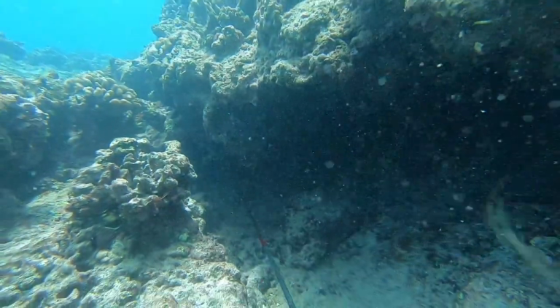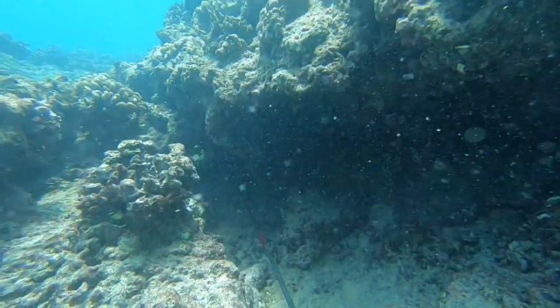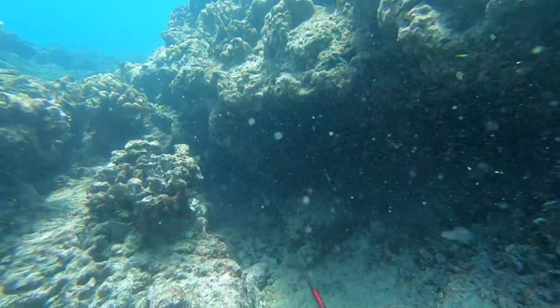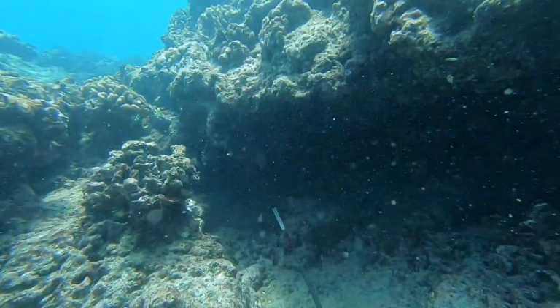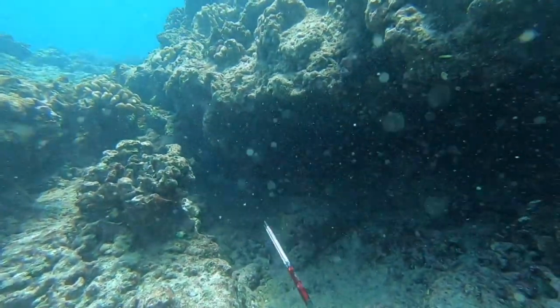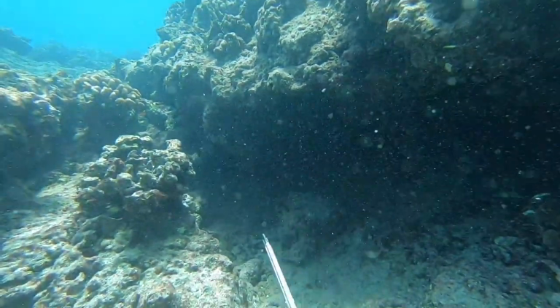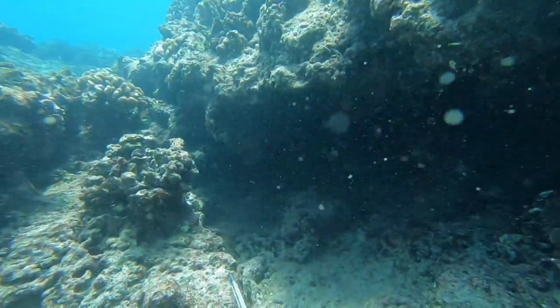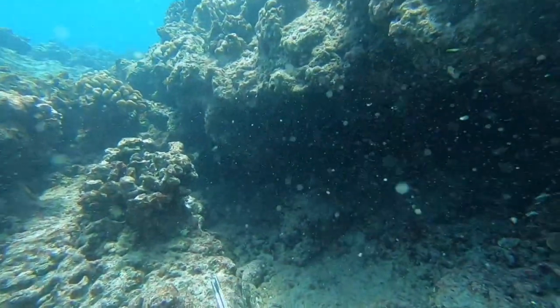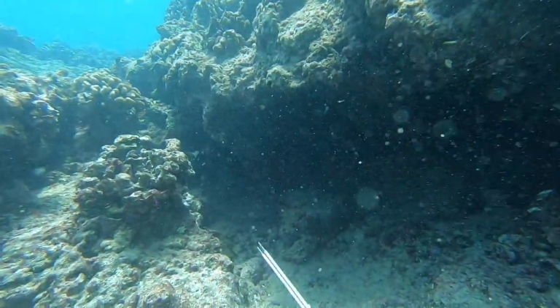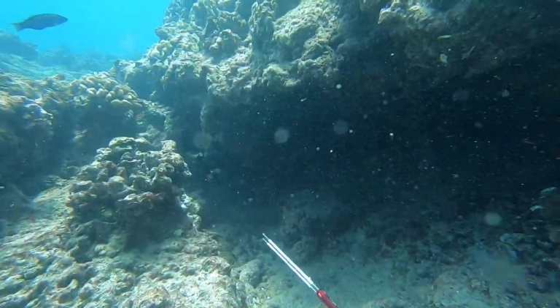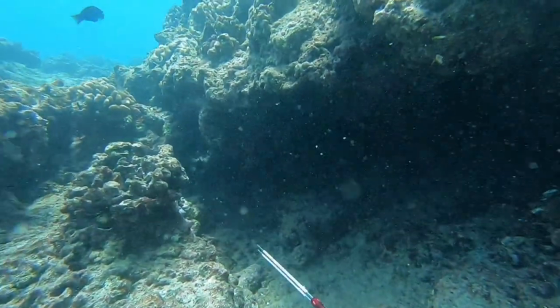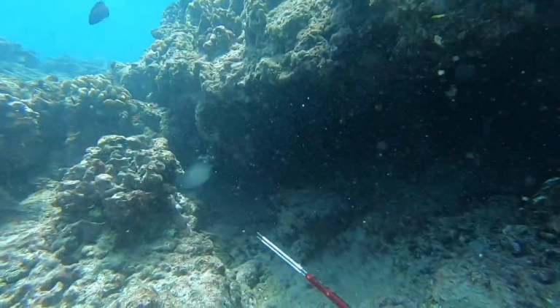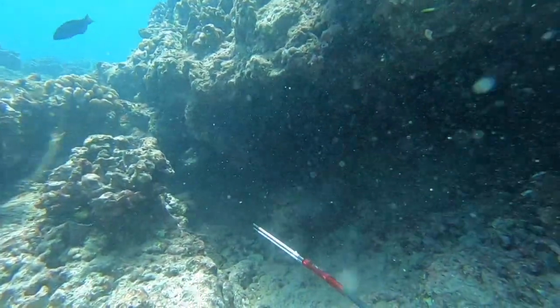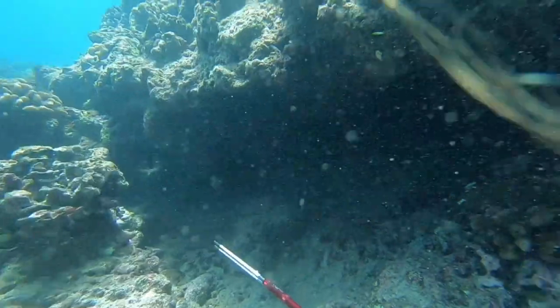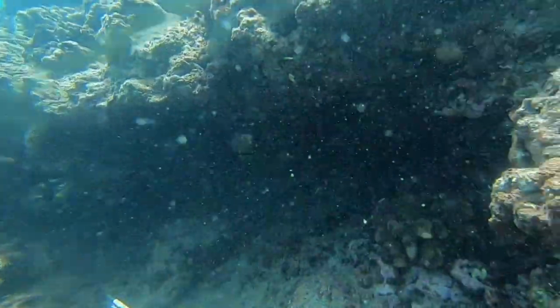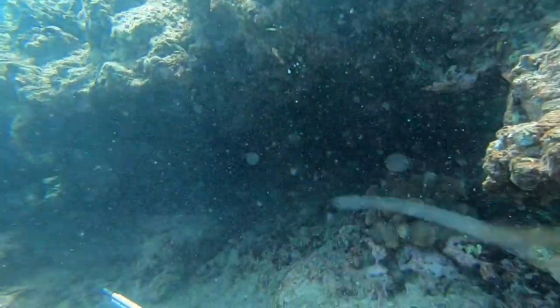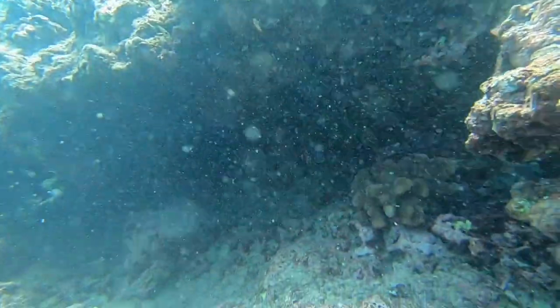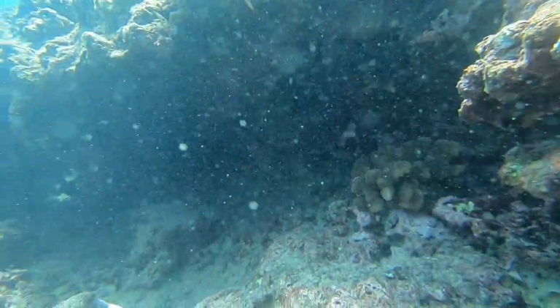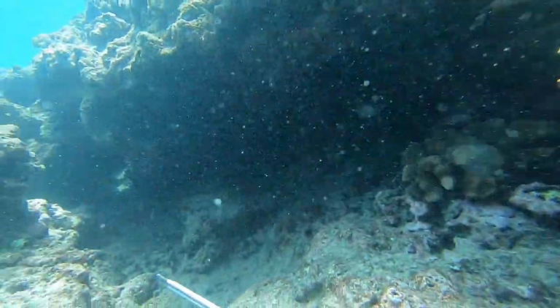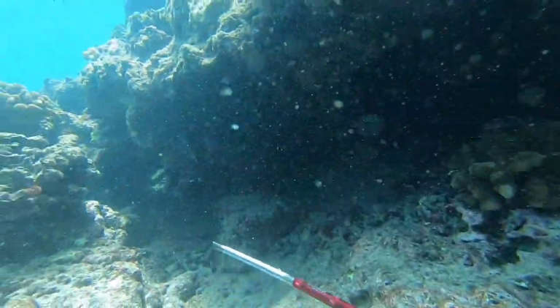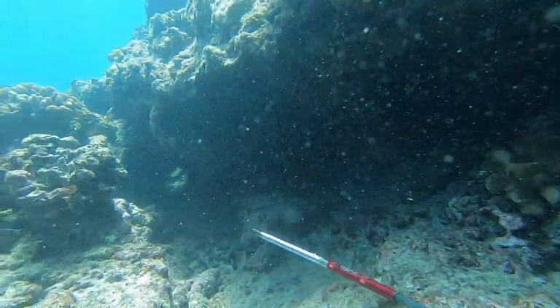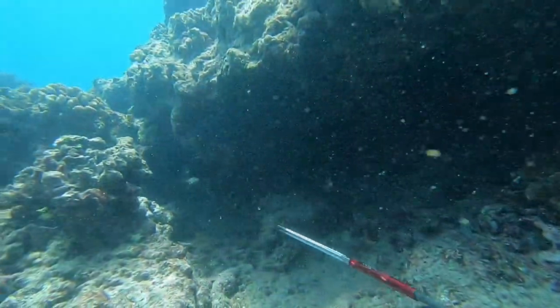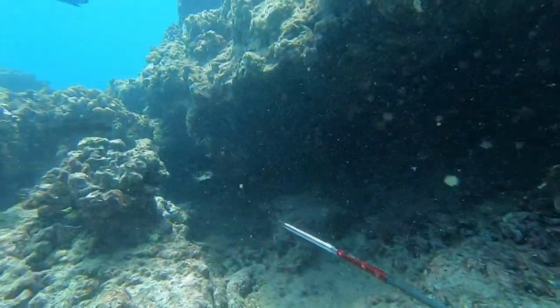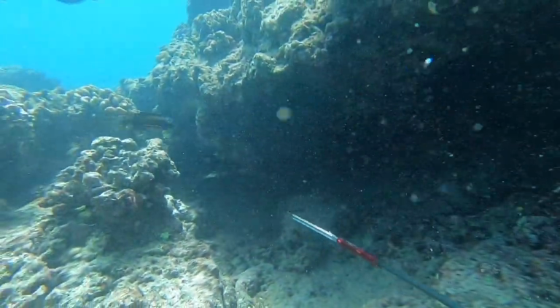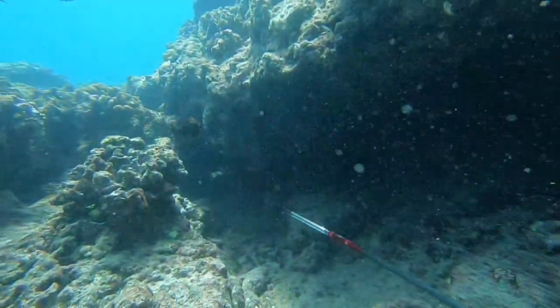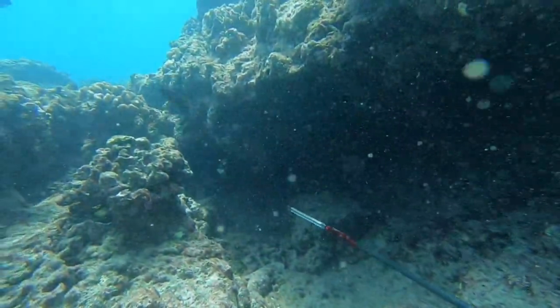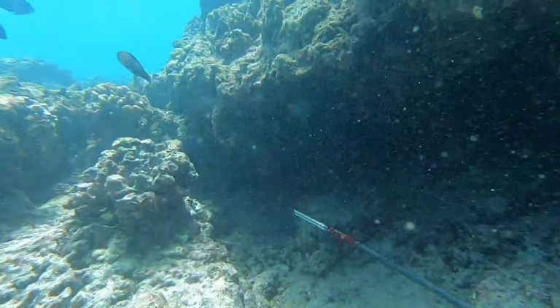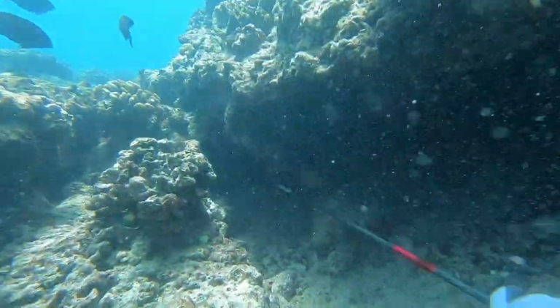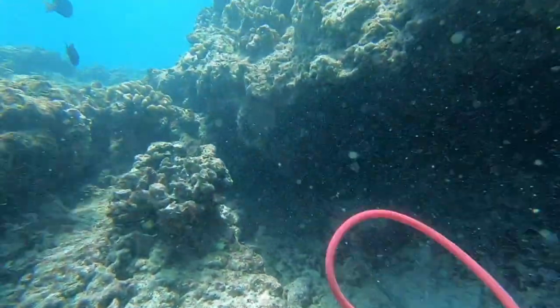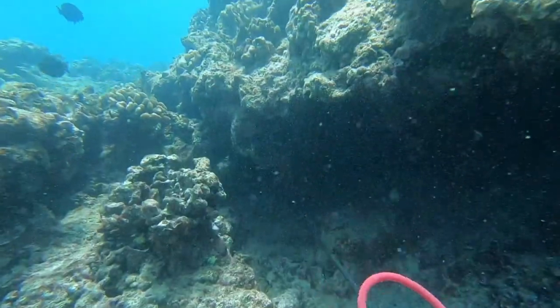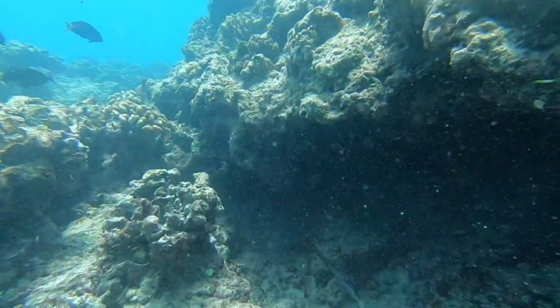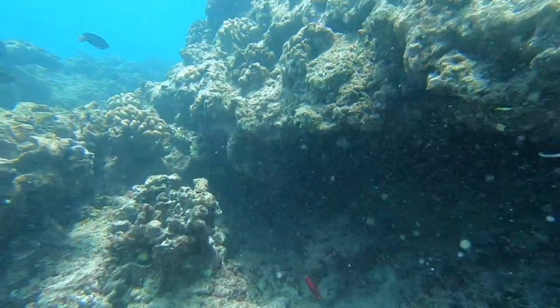But on this dive, the eels weren't too bad. They were bothering me, but I was just keeping my hands far away from the hole — I didn't want to get bit. I got bit once from sticking my hand in the hole. Don't do that.